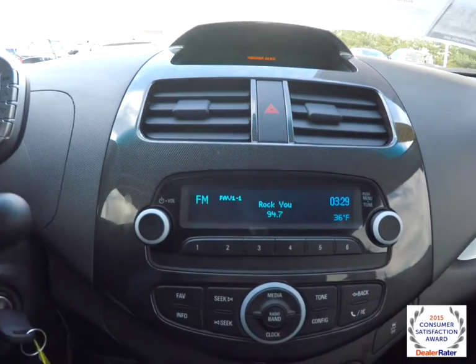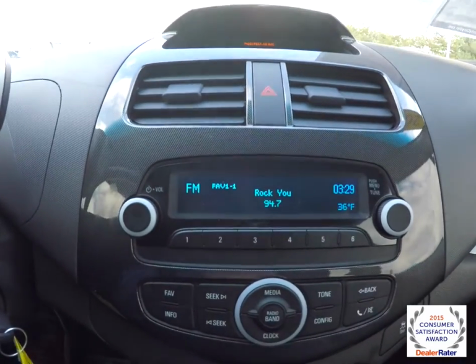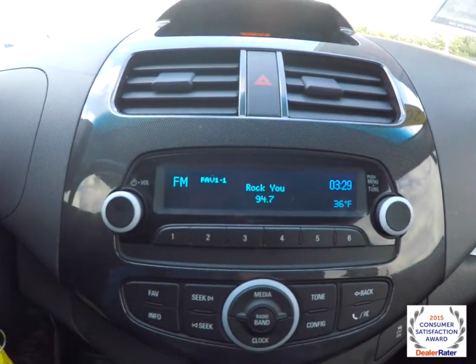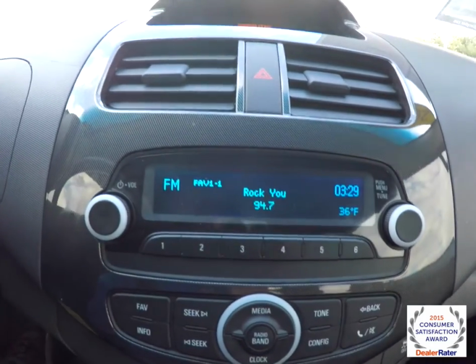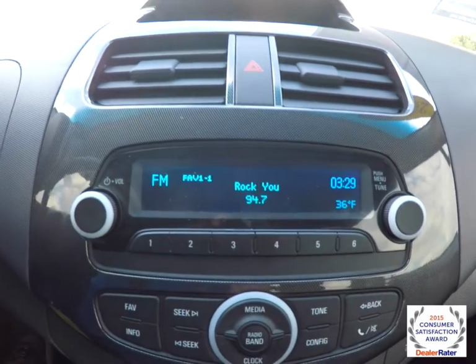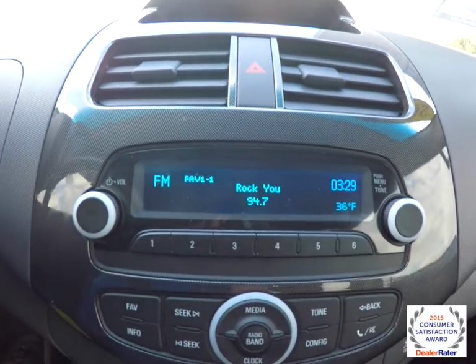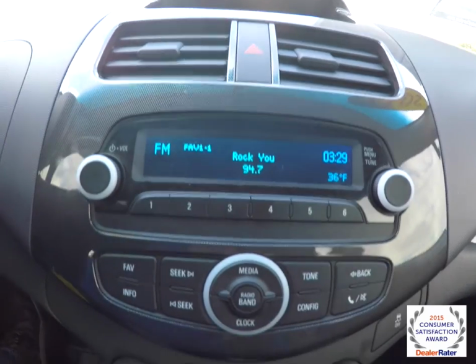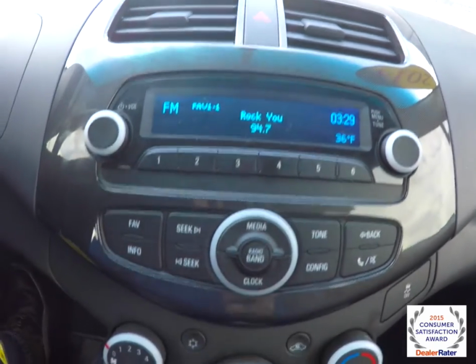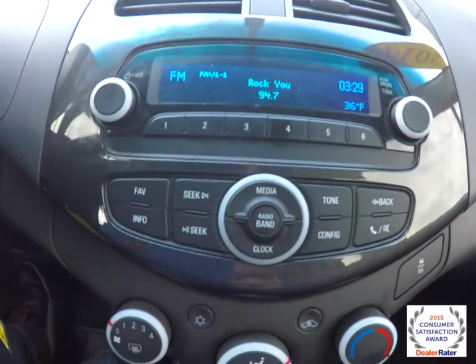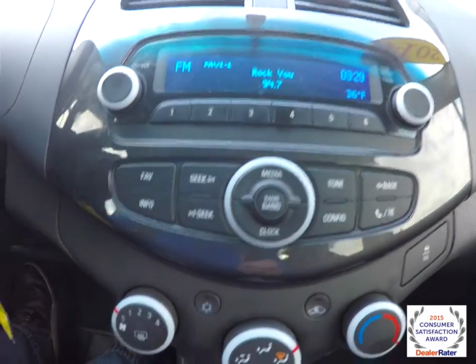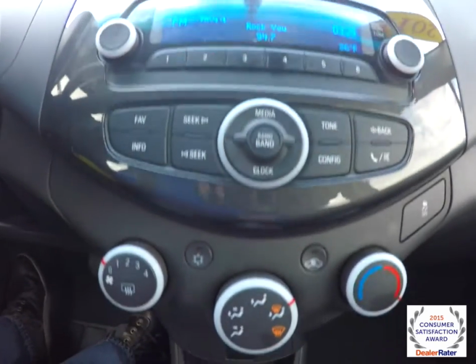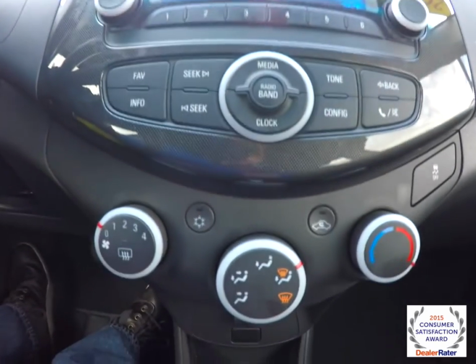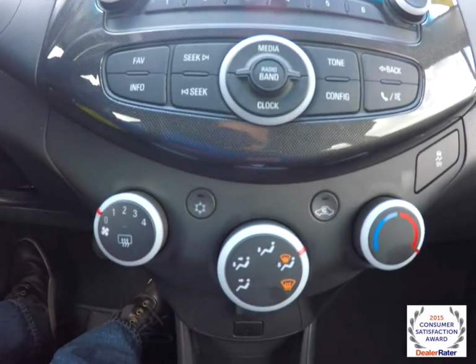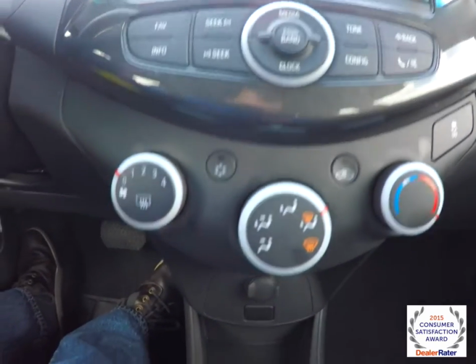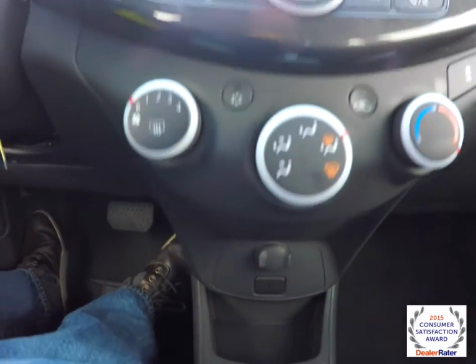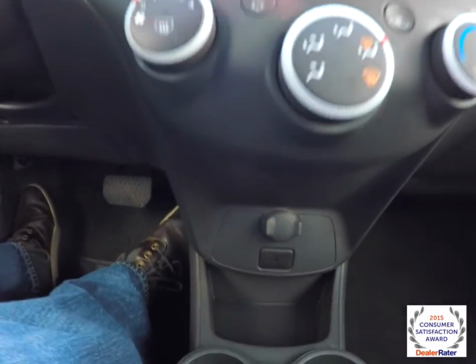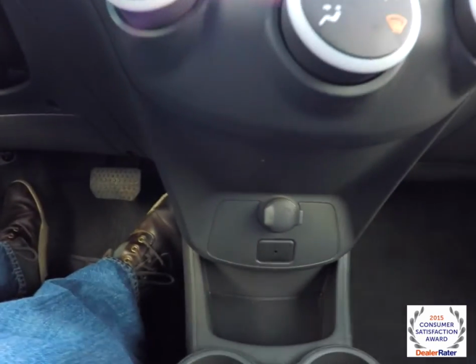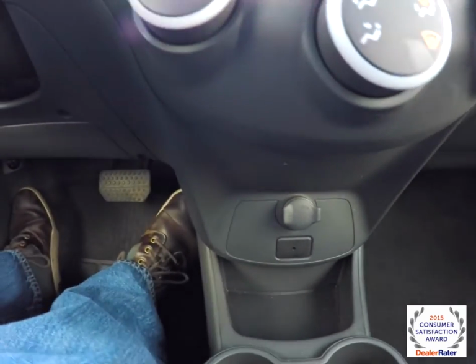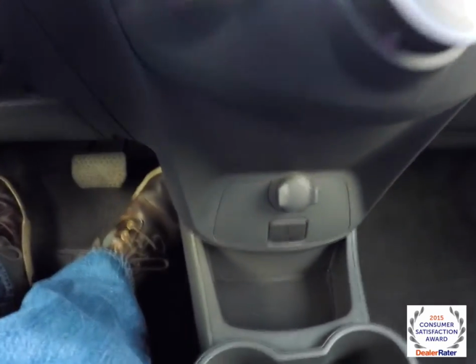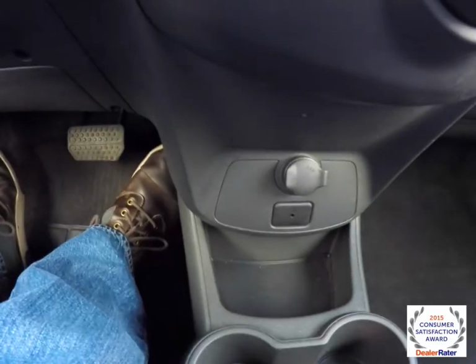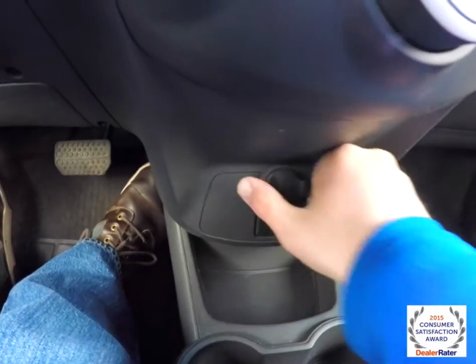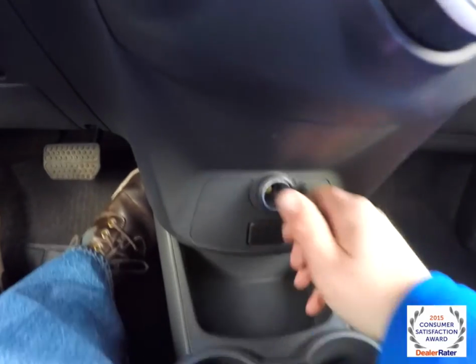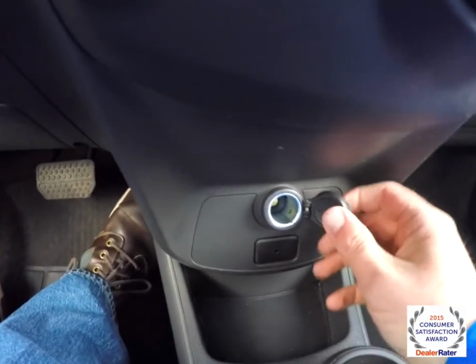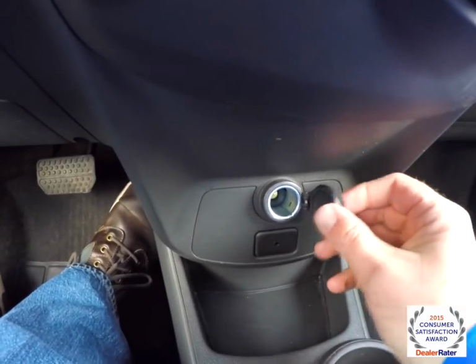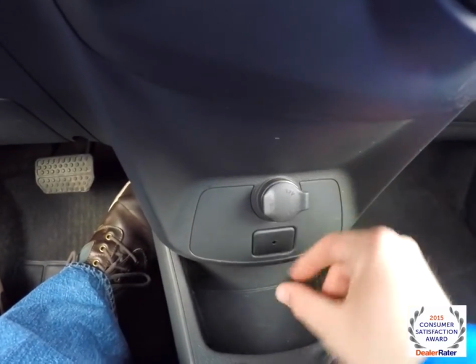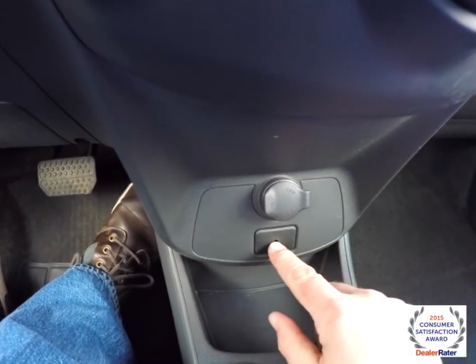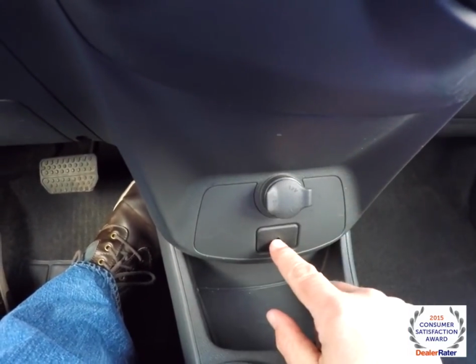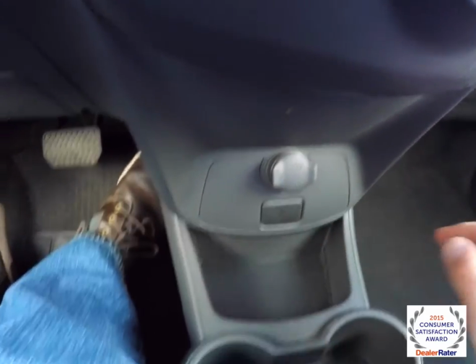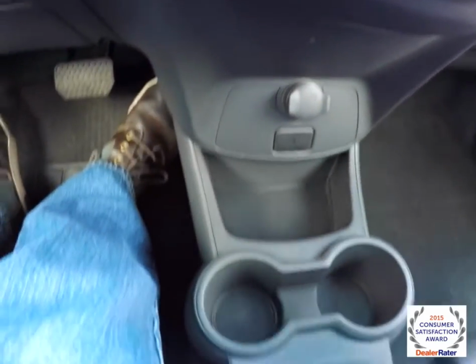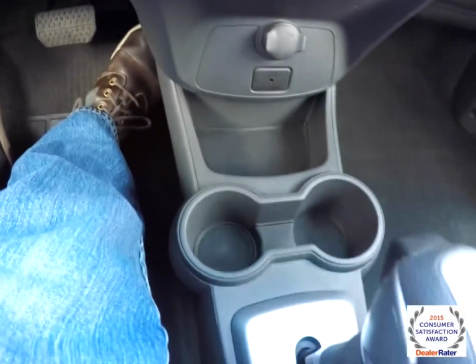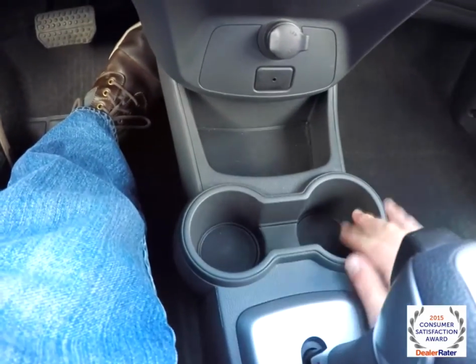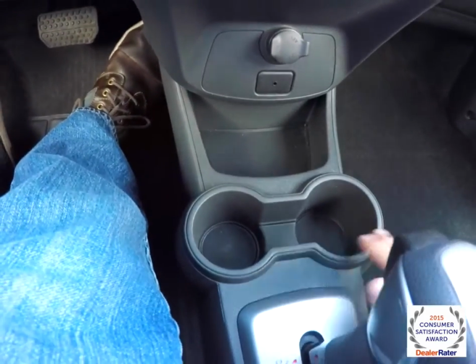You have AM/FM stereo. Also have air conditioning. Down below, a 12-volt power point, an auxiliary input jack, and cup holders.